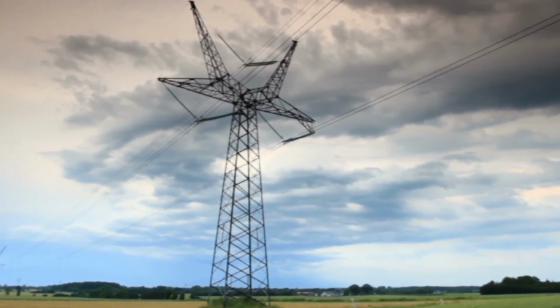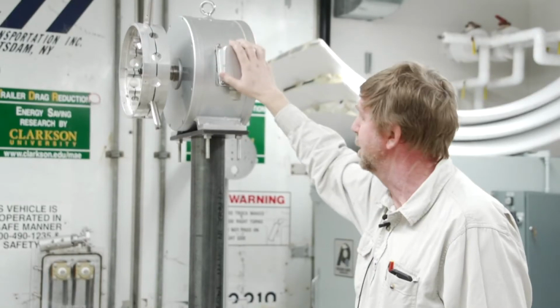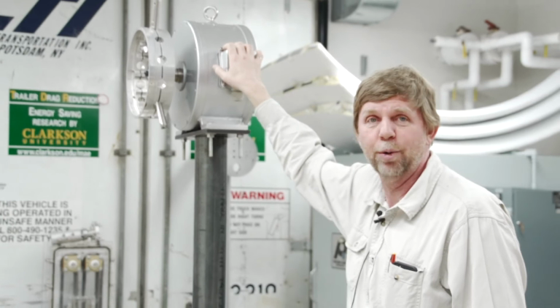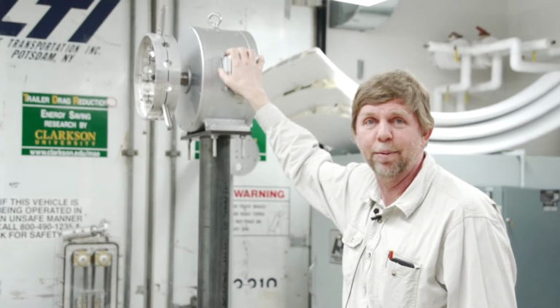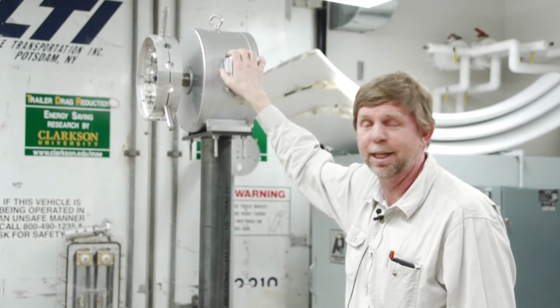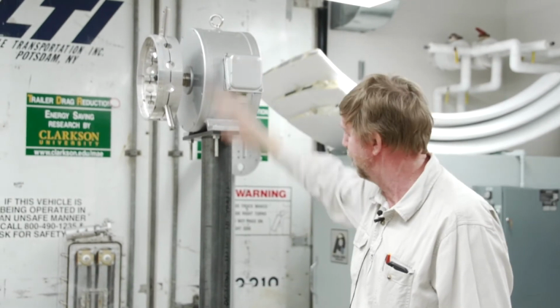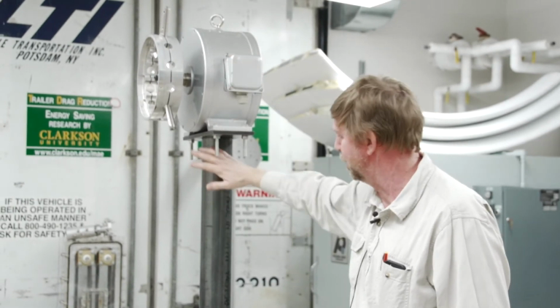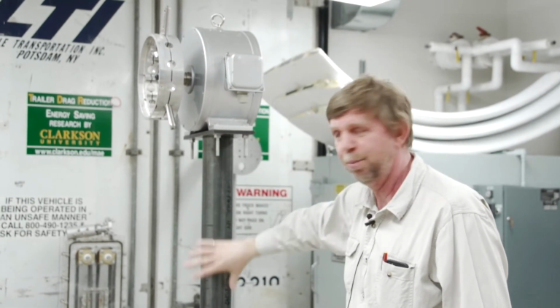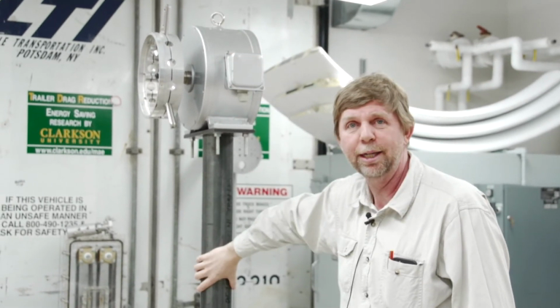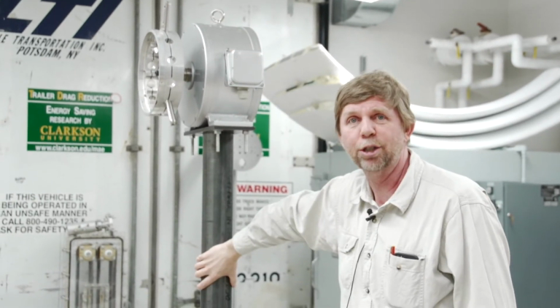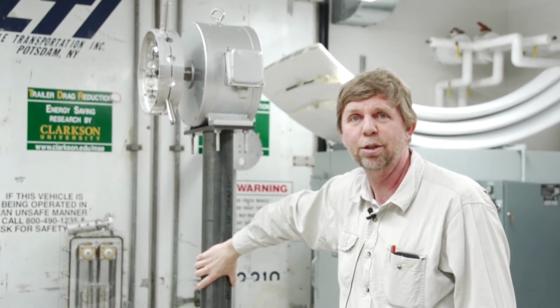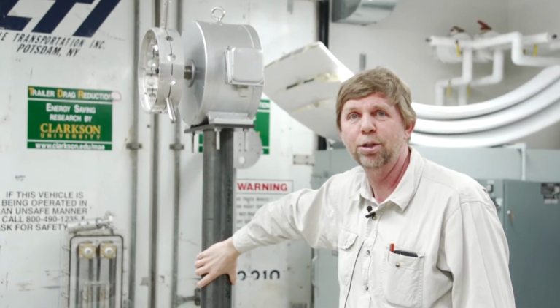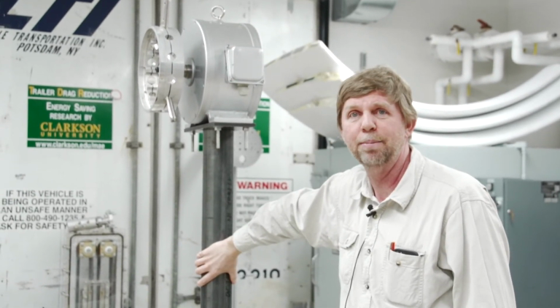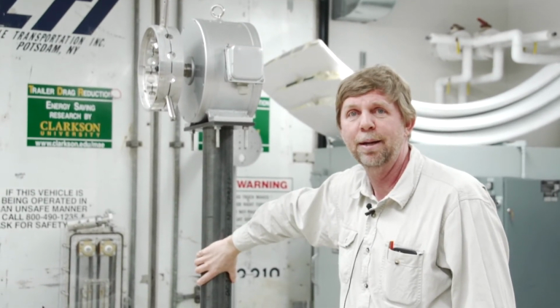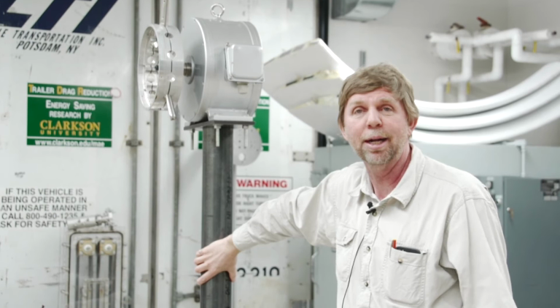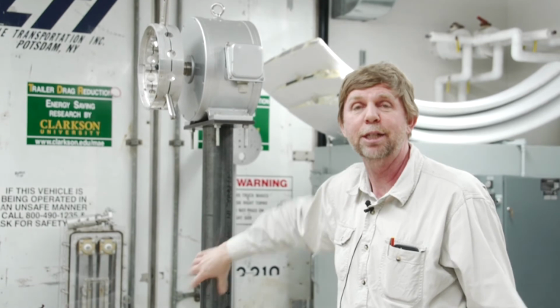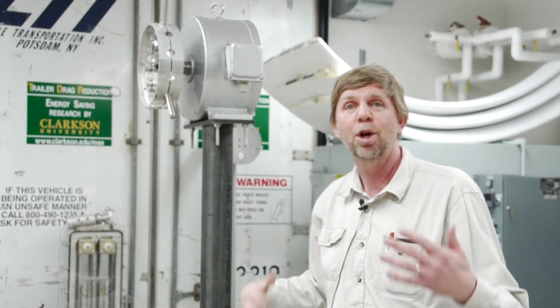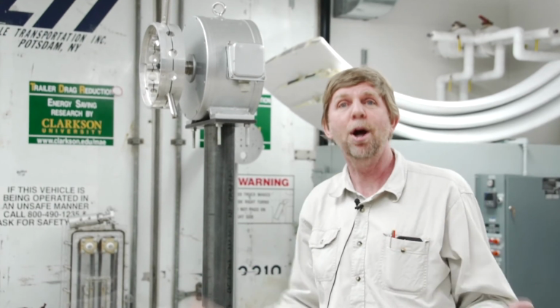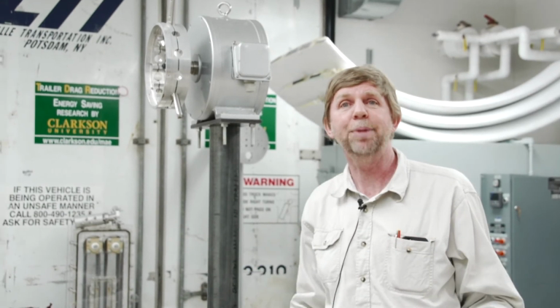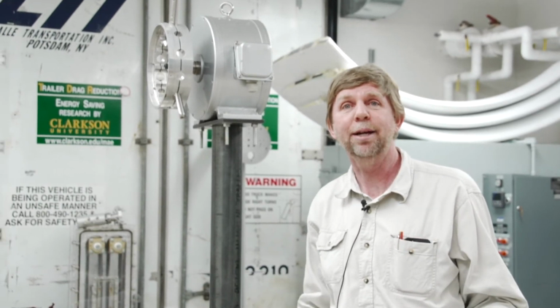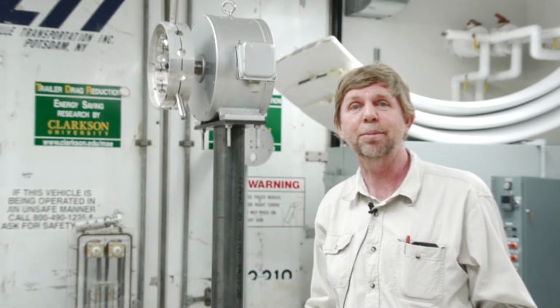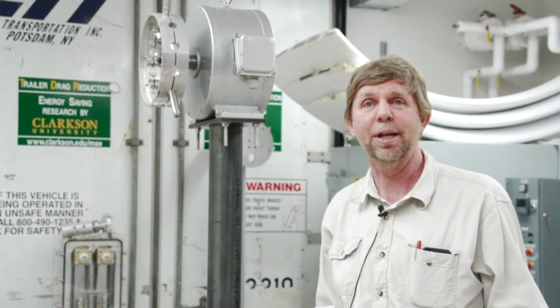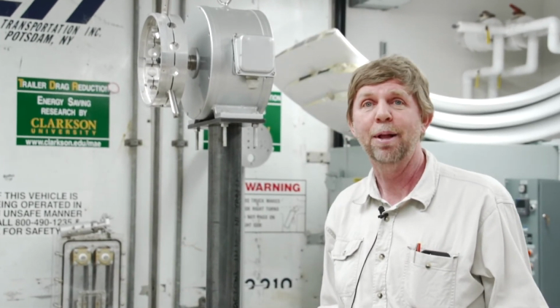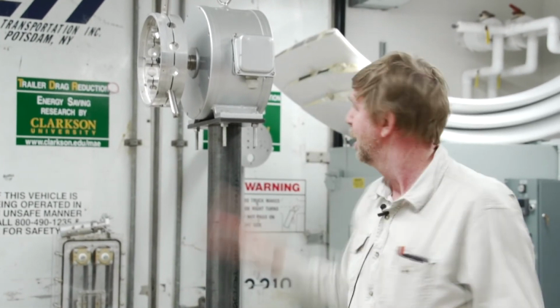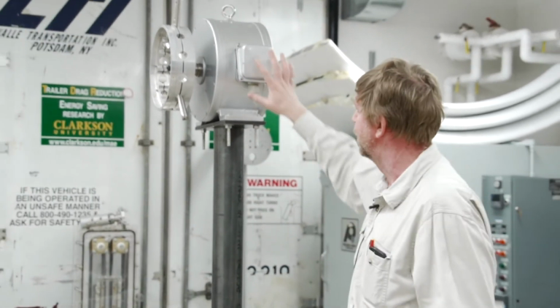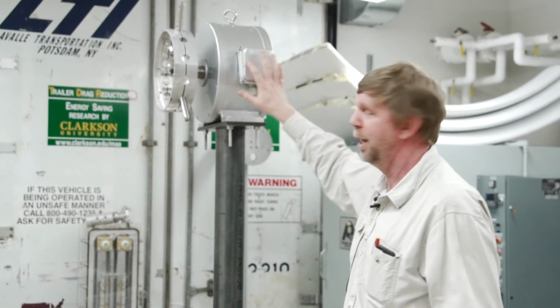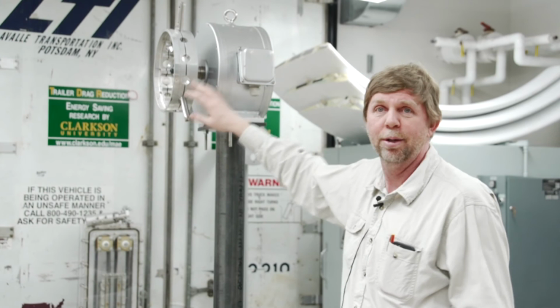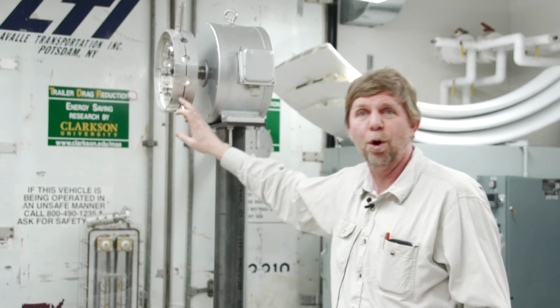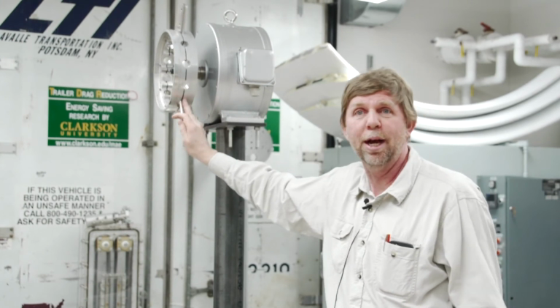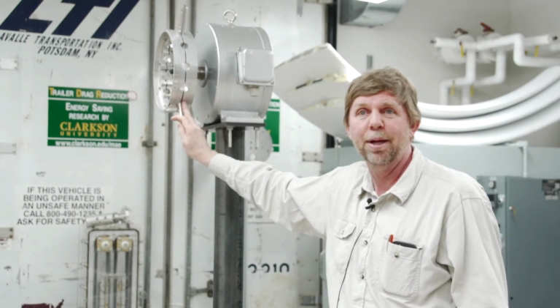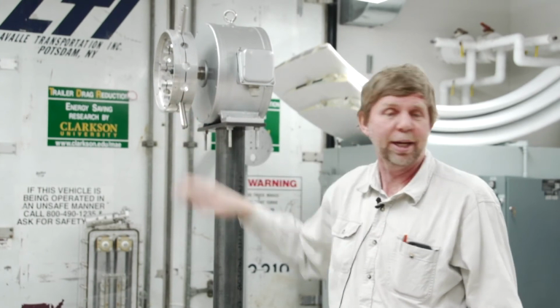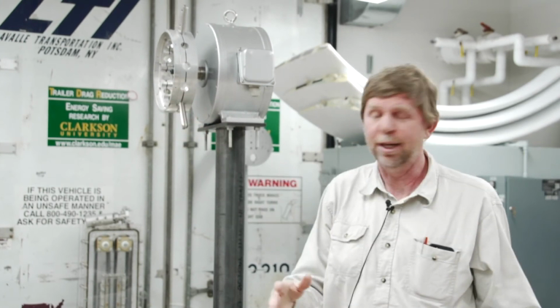This is the generator that we have sitting on top. This is just a temporary structure so that we can do some mock-up. Essentially we're mocking up the entire system here in the lab: the generator, the rotor in the hub, and all the electrical downstream.